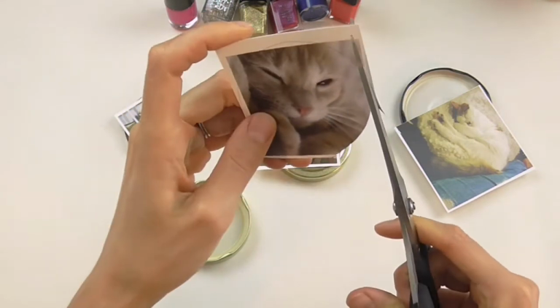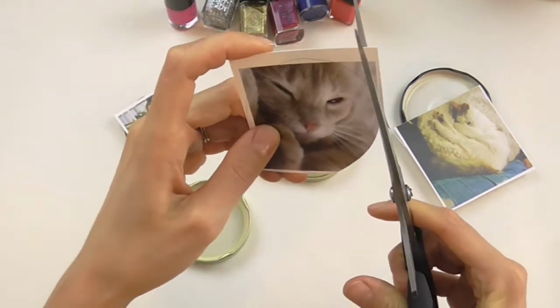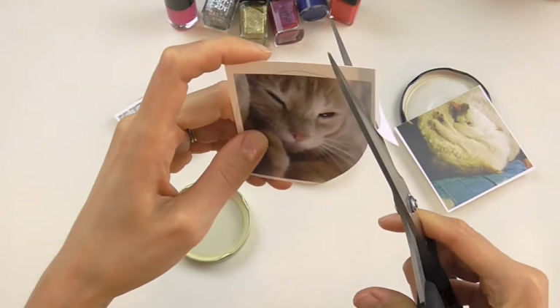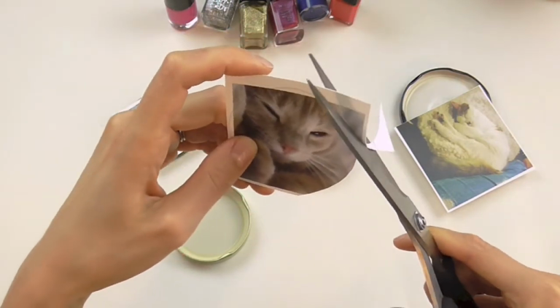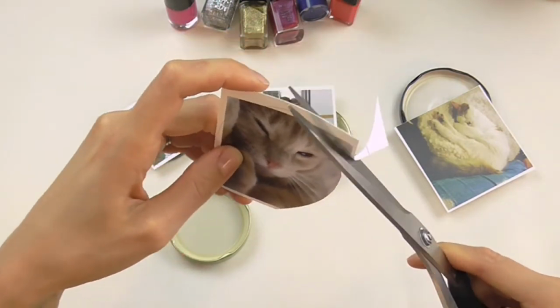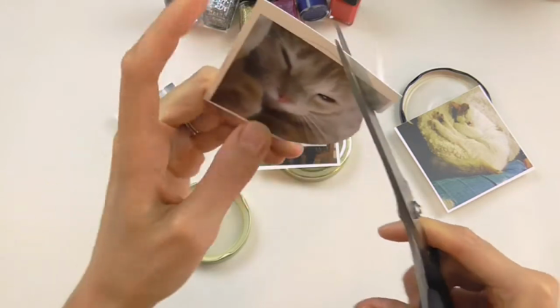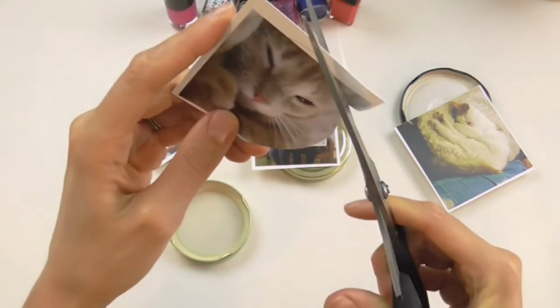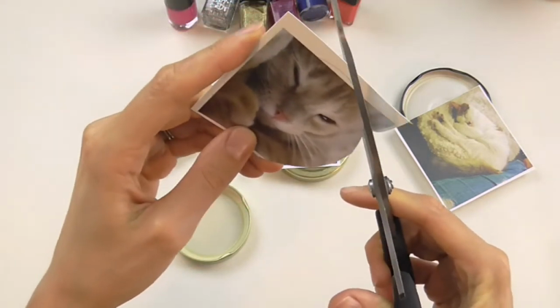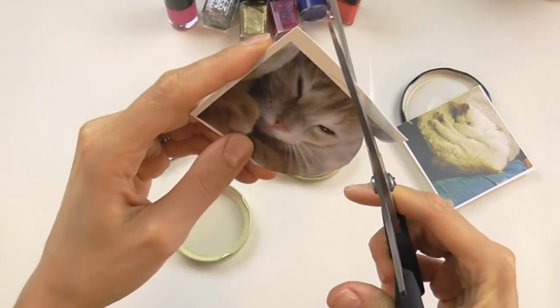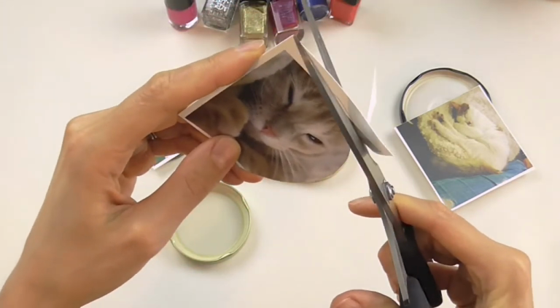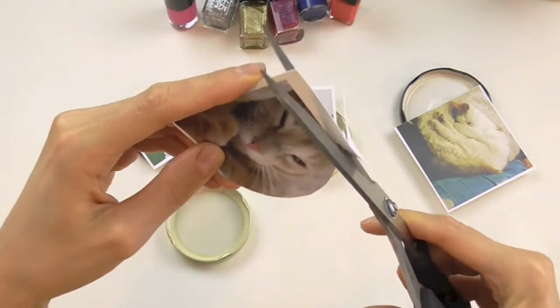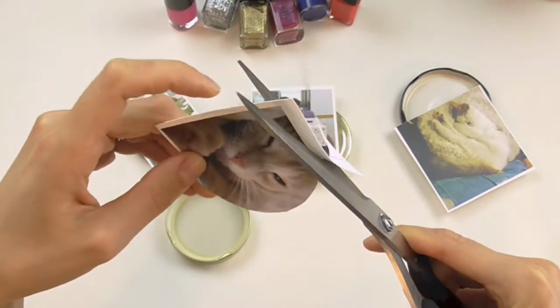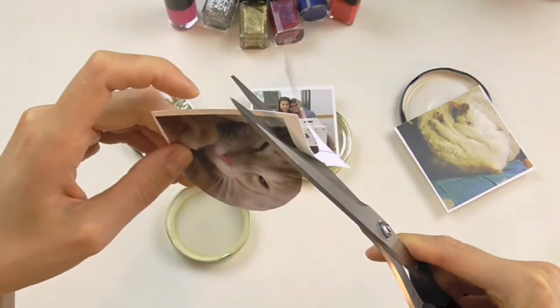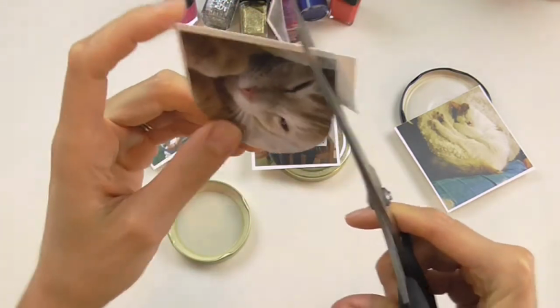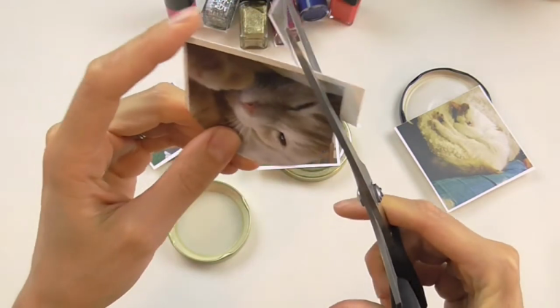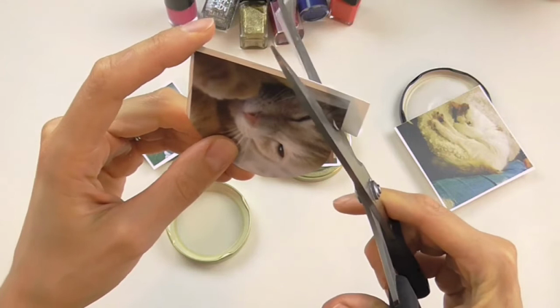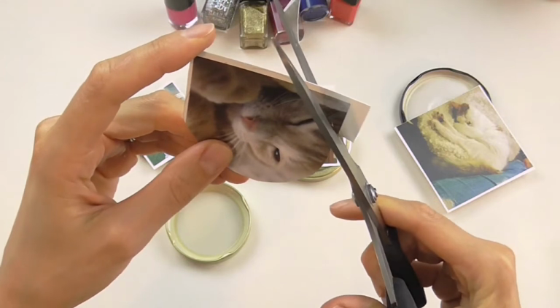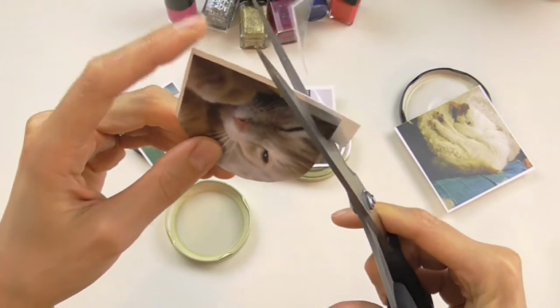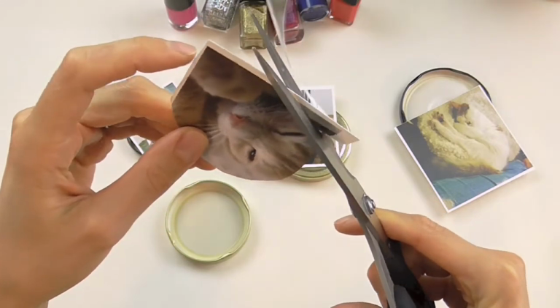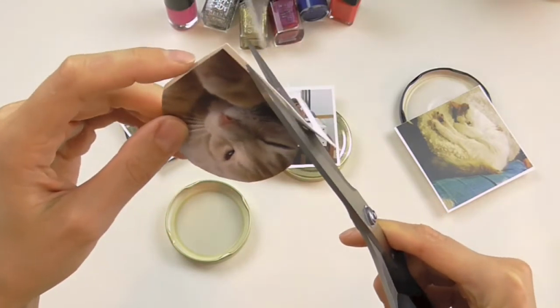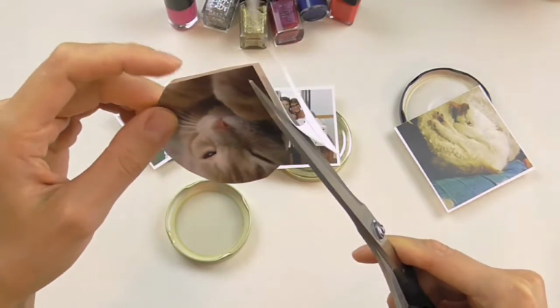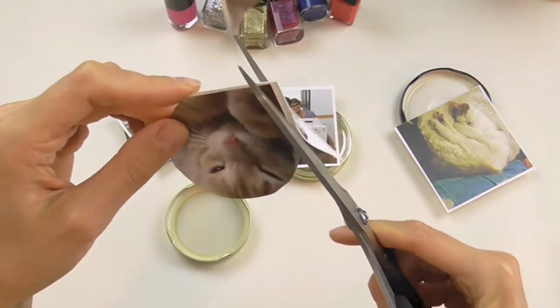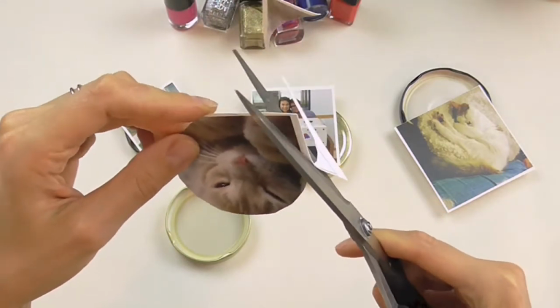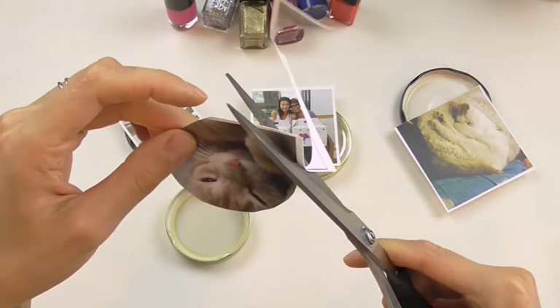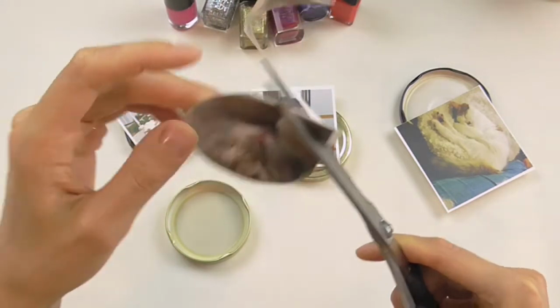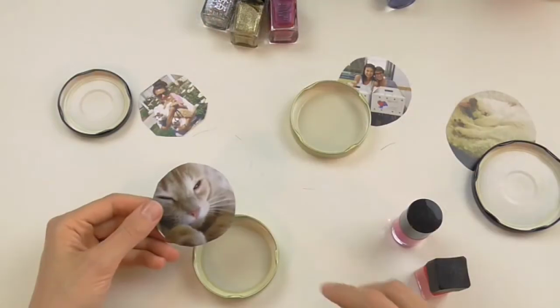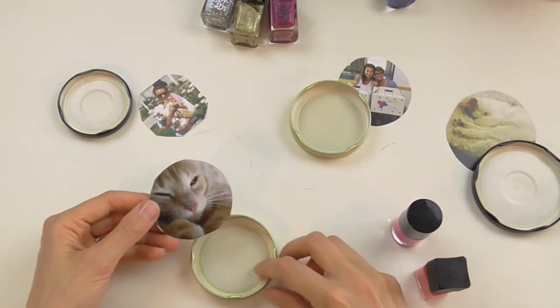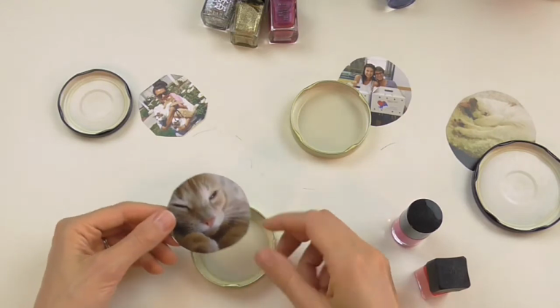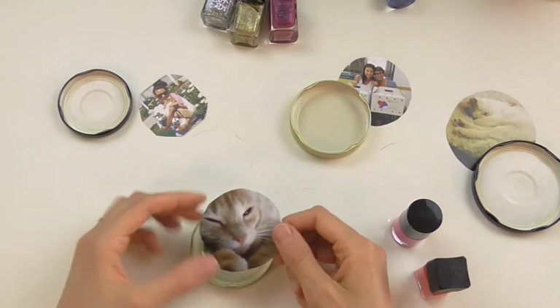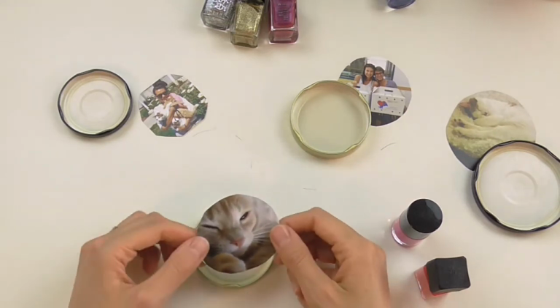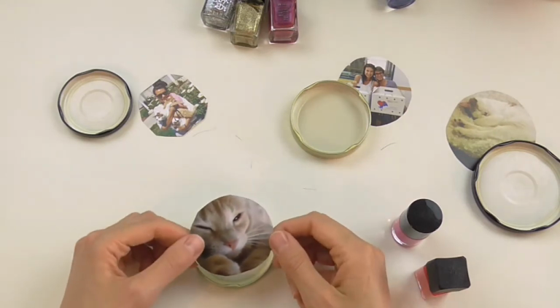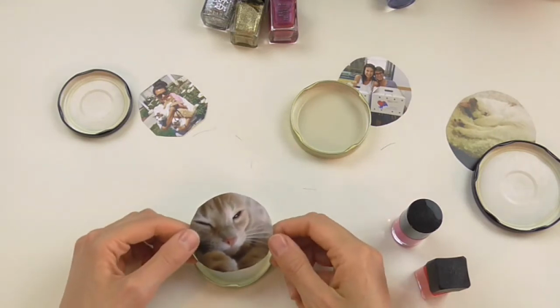It's nice to do this before it's decorated, because if you do it after you have to wait till it's dry and sometimes you might just get some glitter all over the place. Alright, so I've got my pictures all cut out and figured out which lid I'm going to use — now I can decorate.